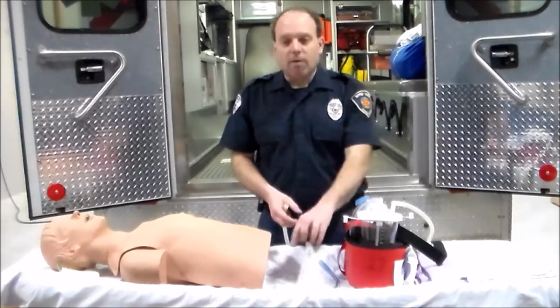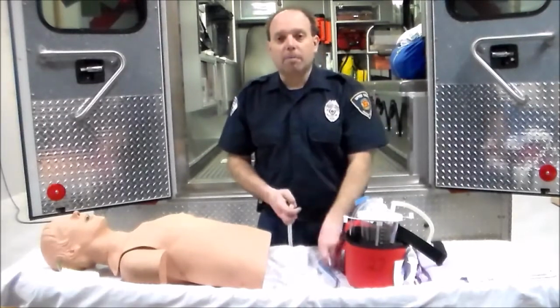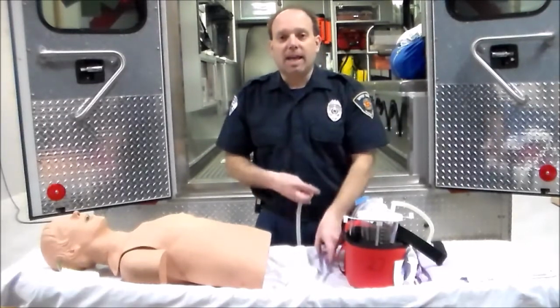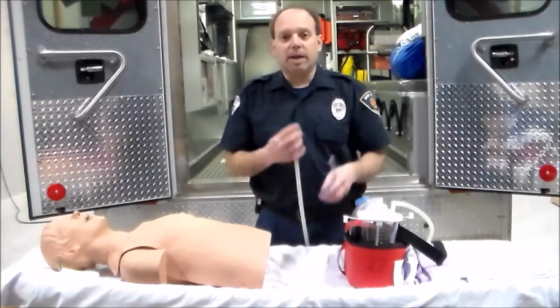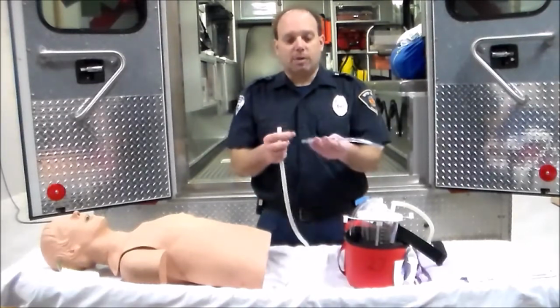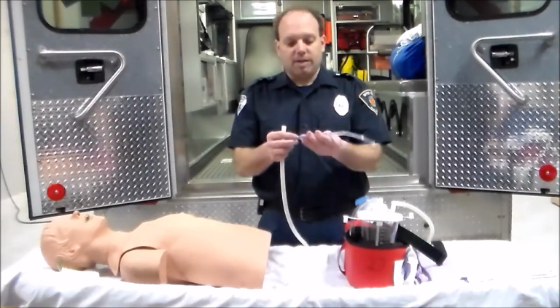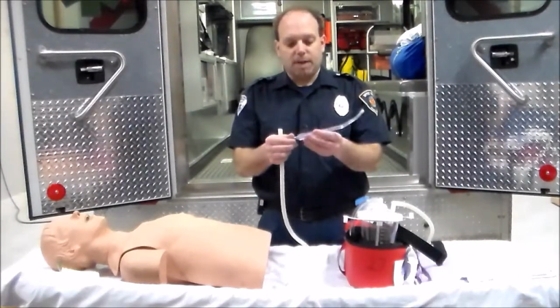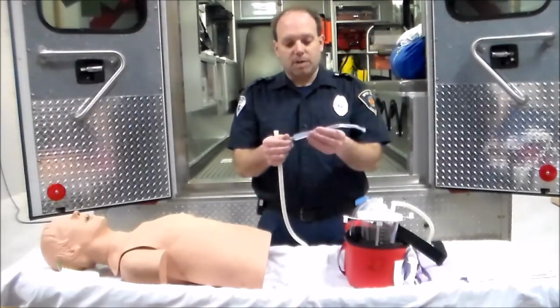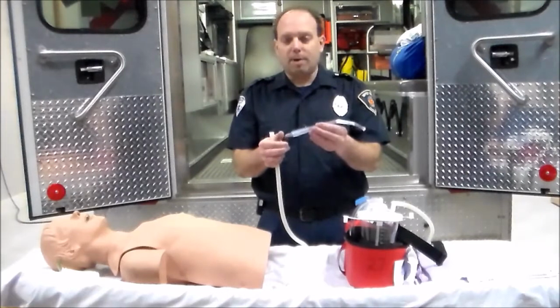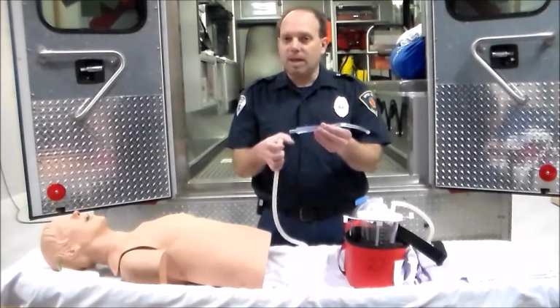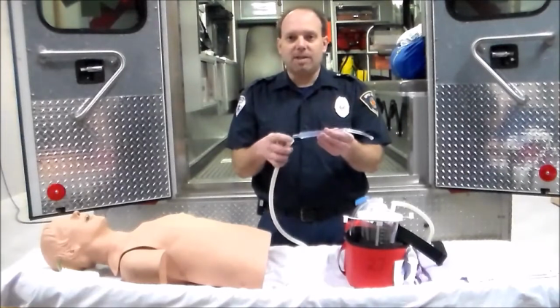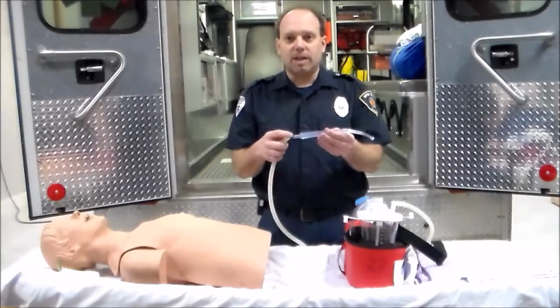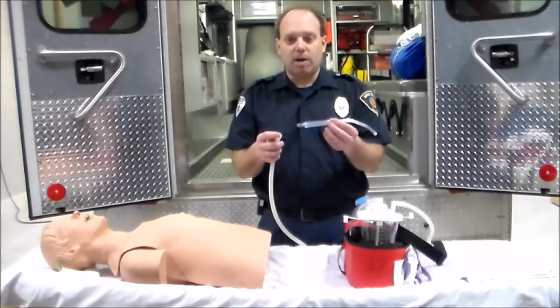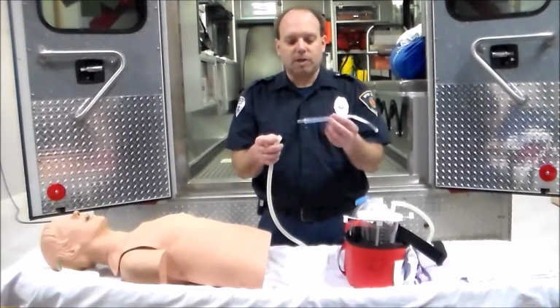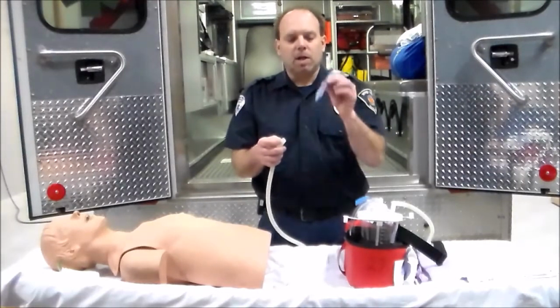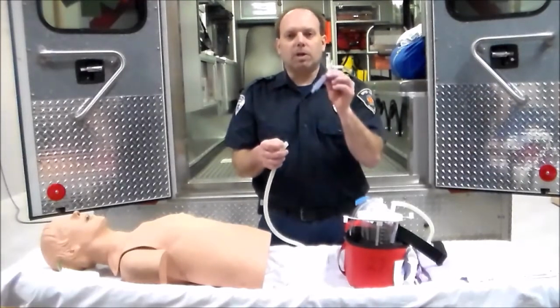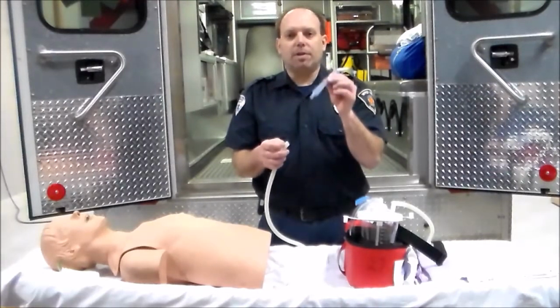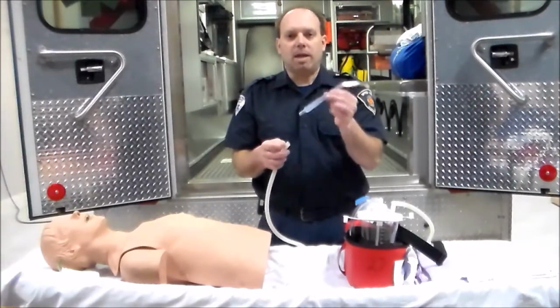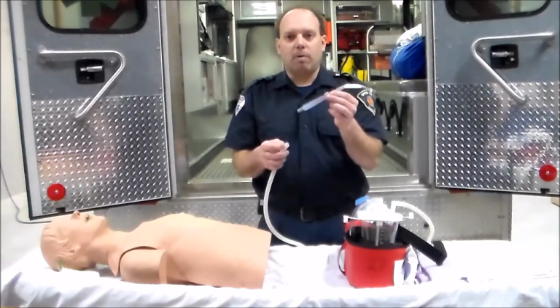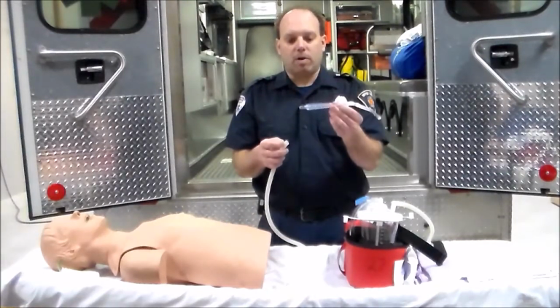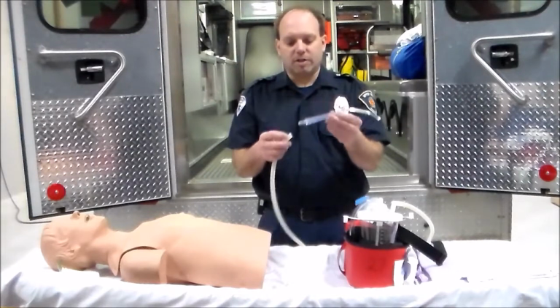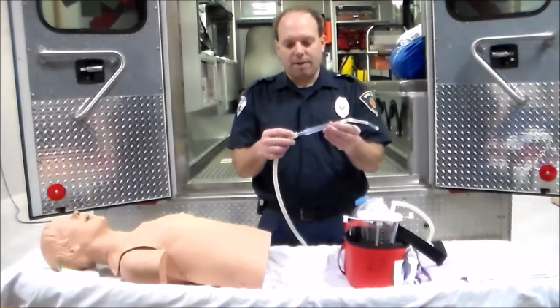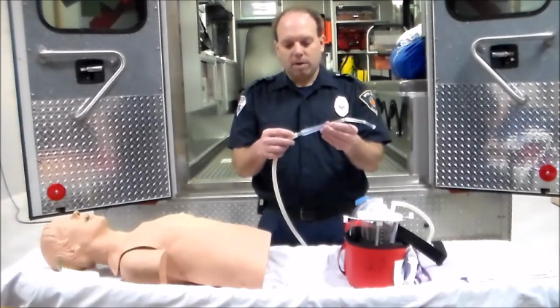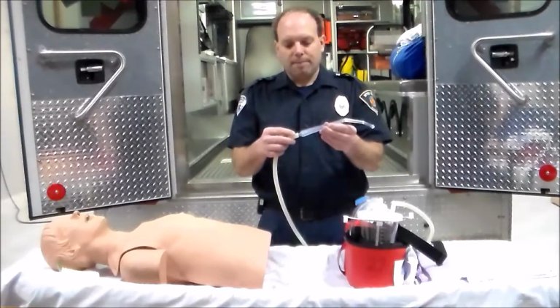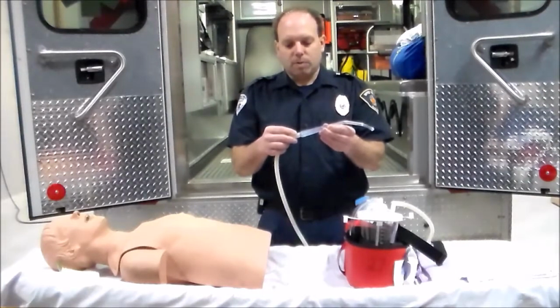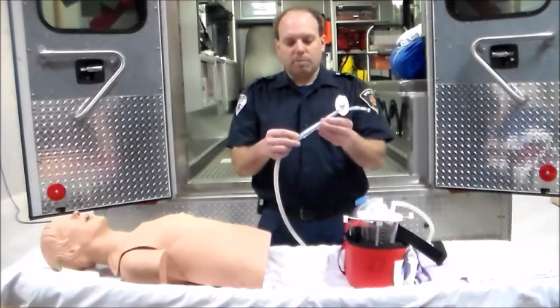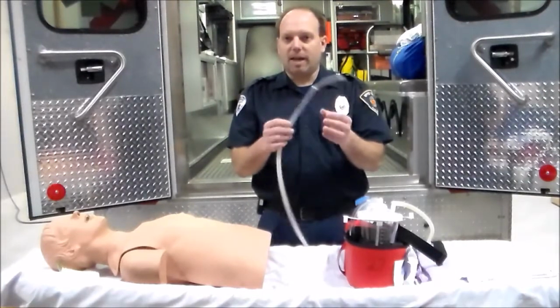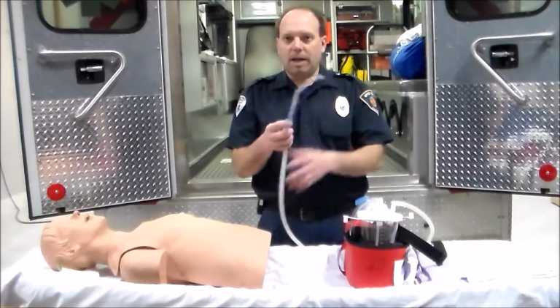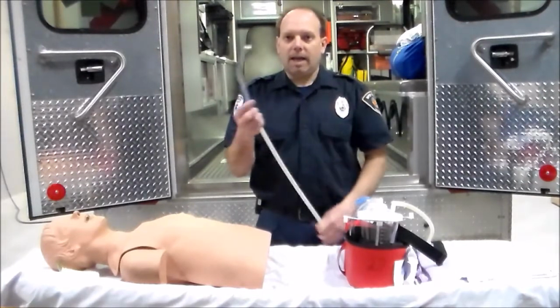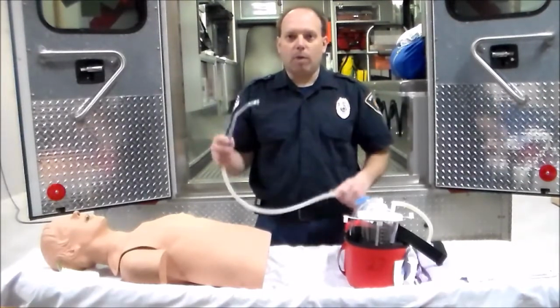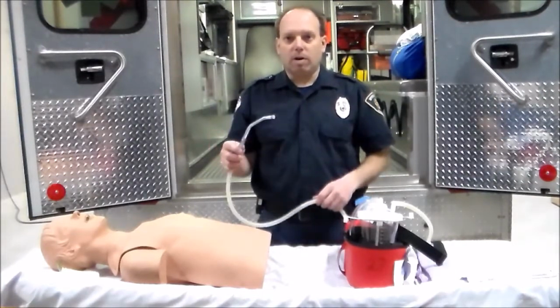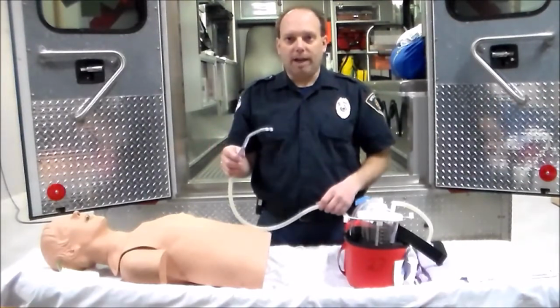For our purposes in this section, because we're dealing primarily with EMT ventilation and airway management, we're going to work with the Yankauer — that hard suction catheter. So we'll place that on, and now we are all set.